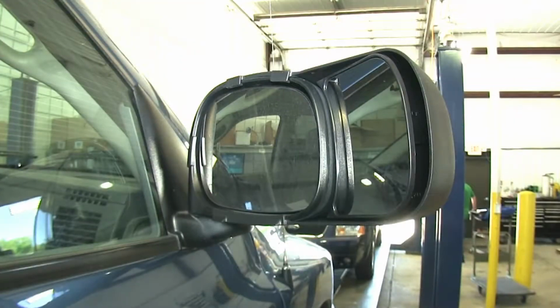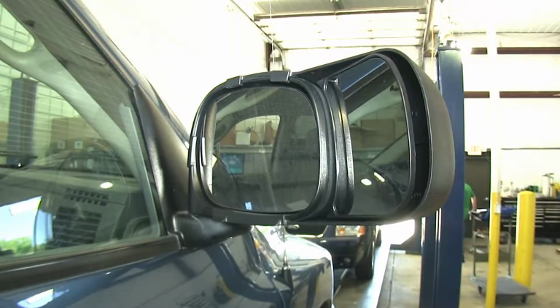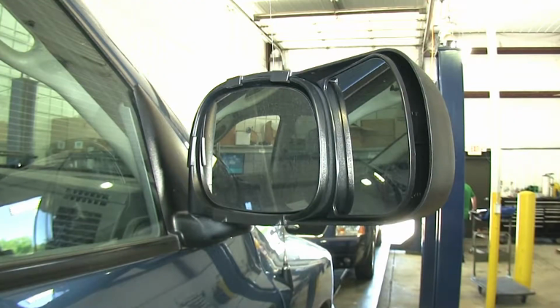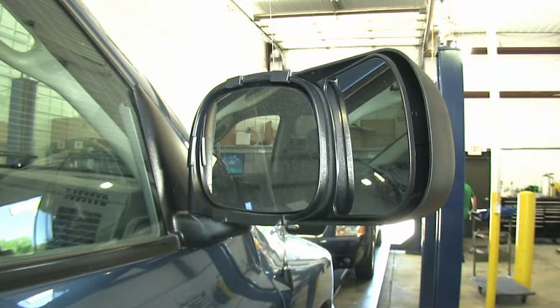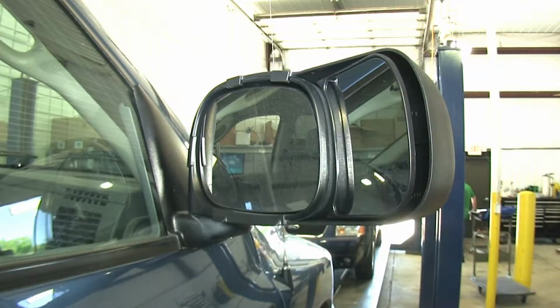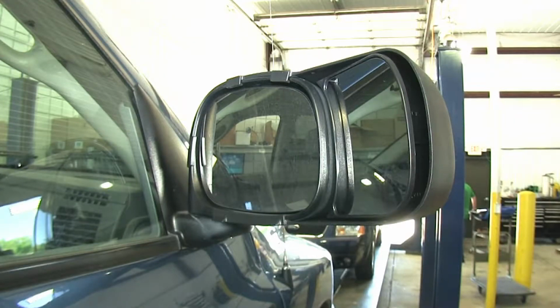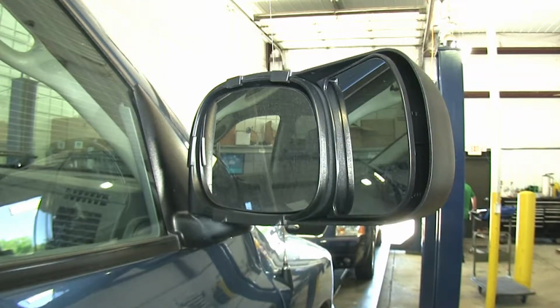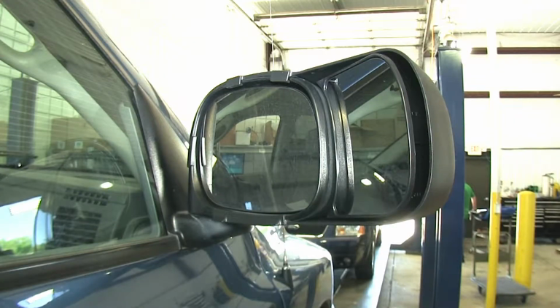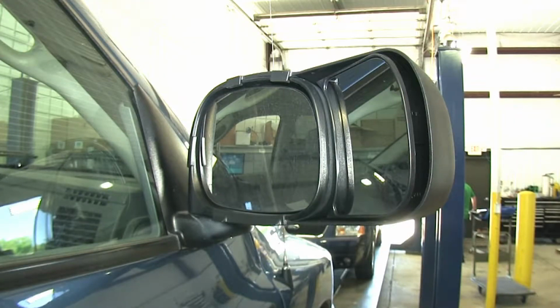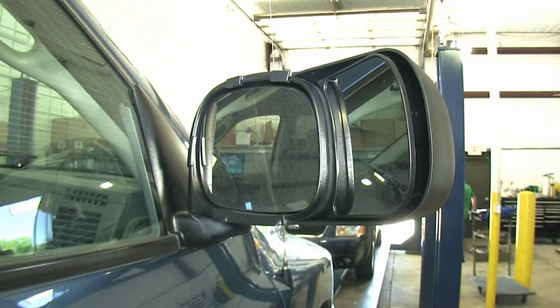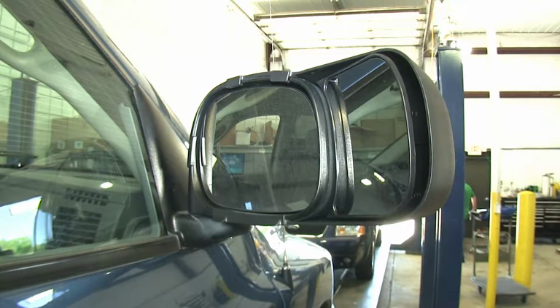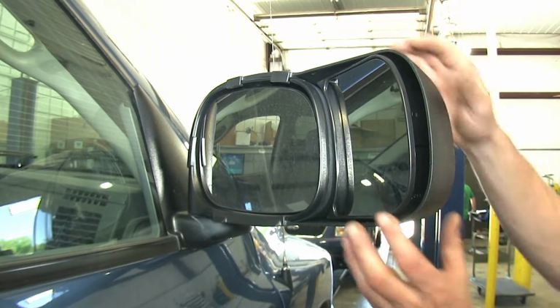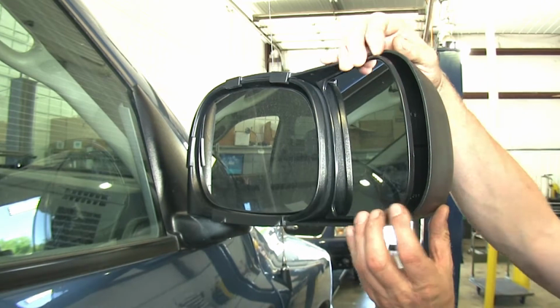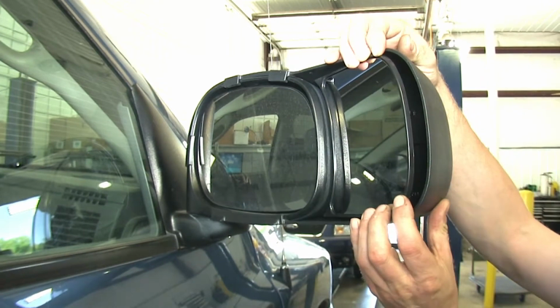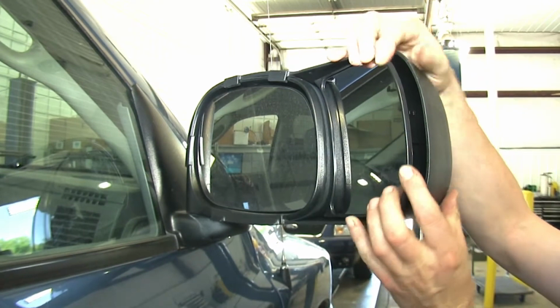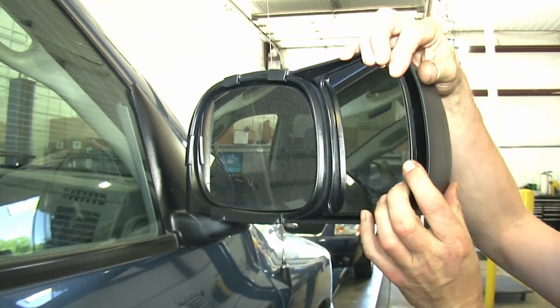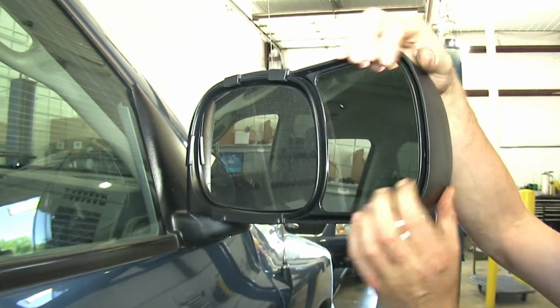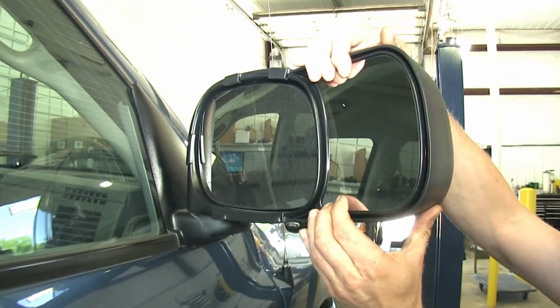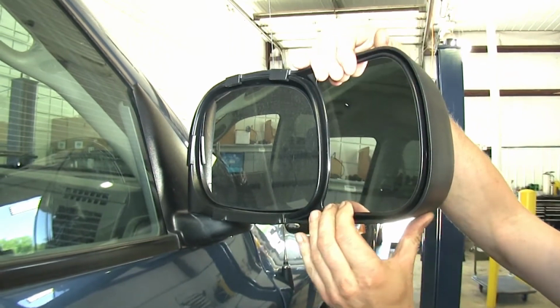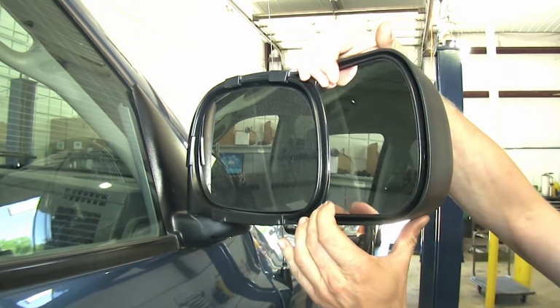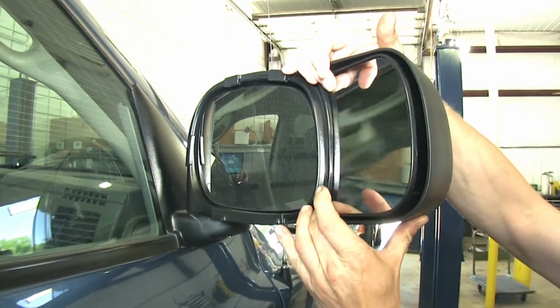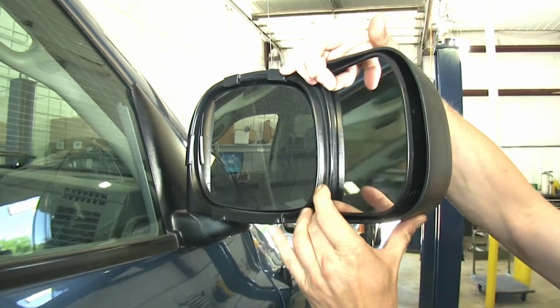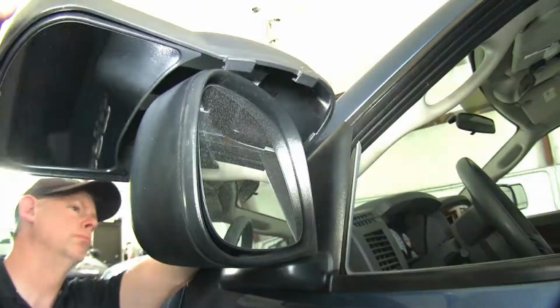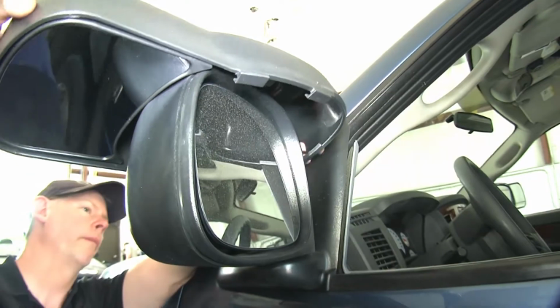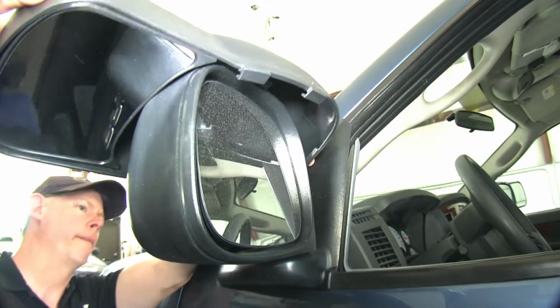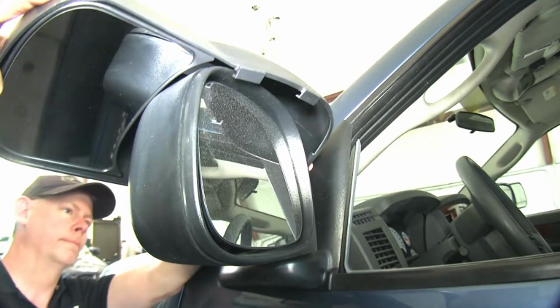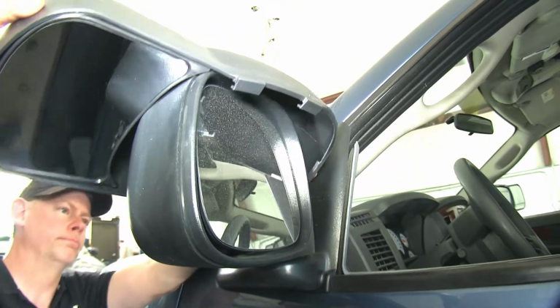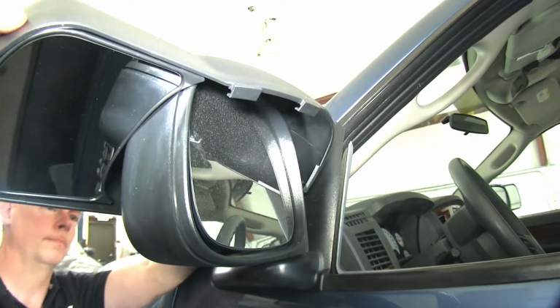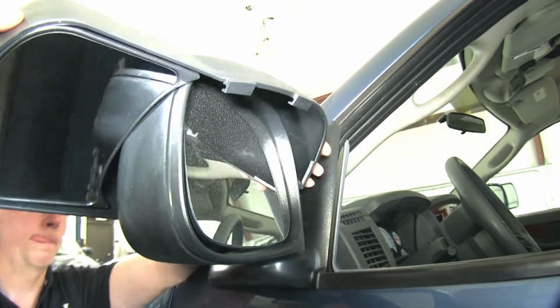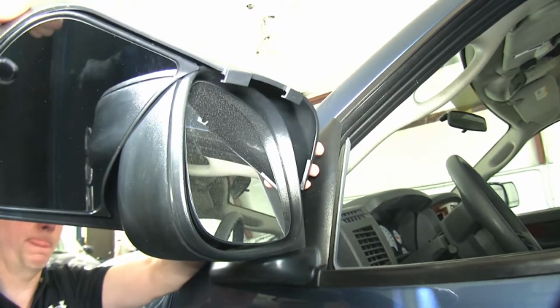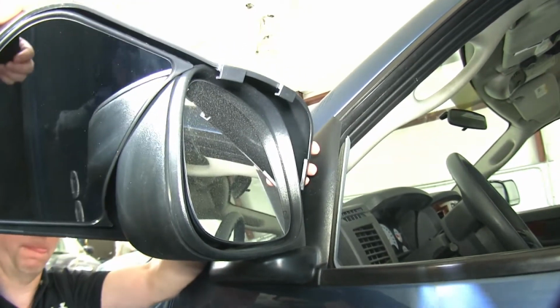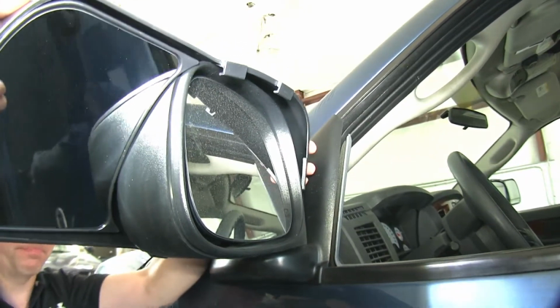The factory mirror can move independent of the K-Source mirror as well. We'll go ahead and move the K-Source mirror to see if it has full range of movement. Okay, we're done with the passenger side. Let's go ahead and repeat the same process over on the driver side.